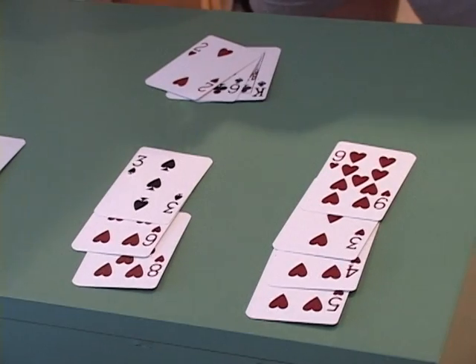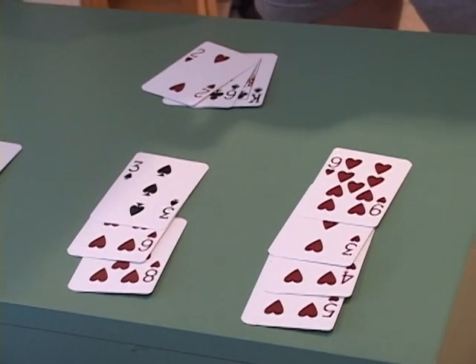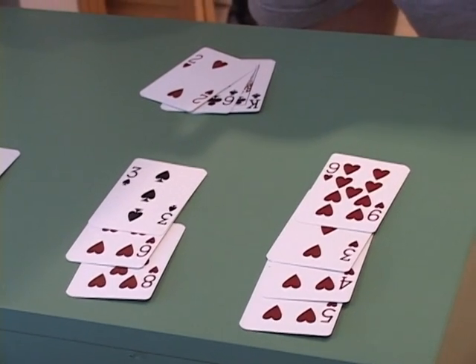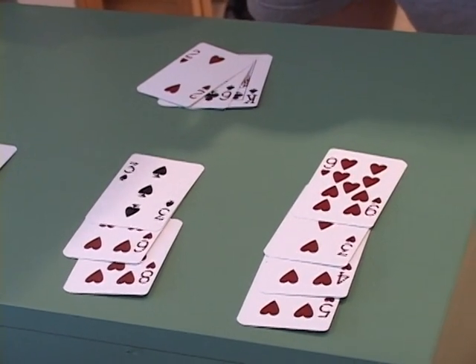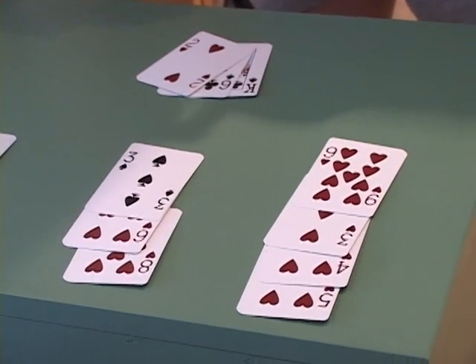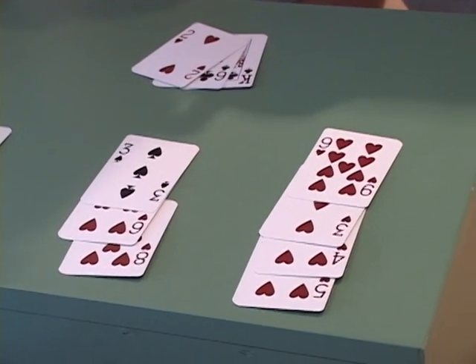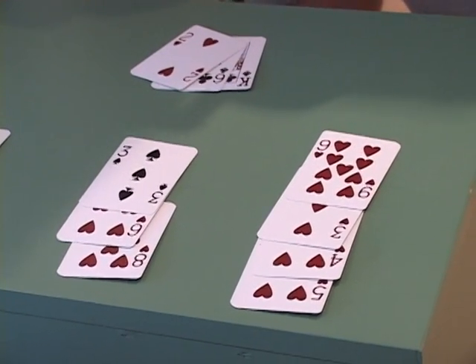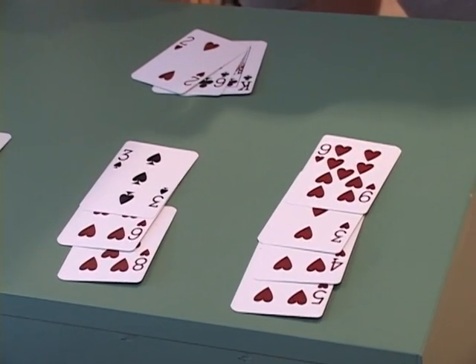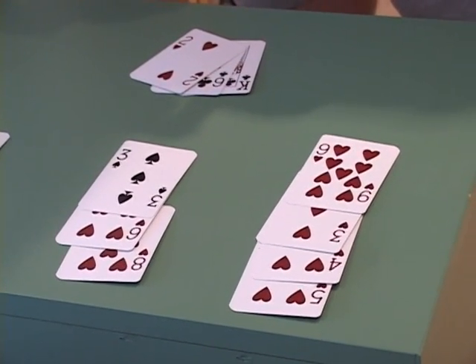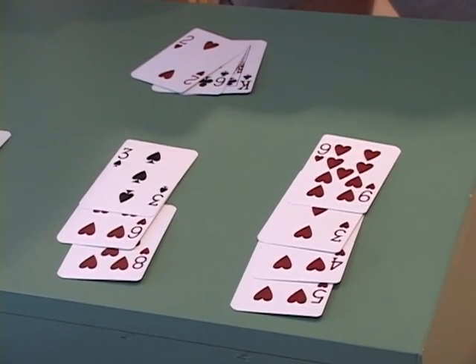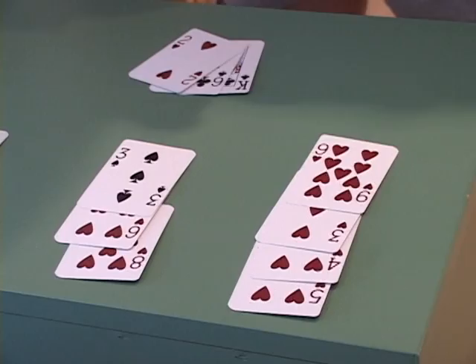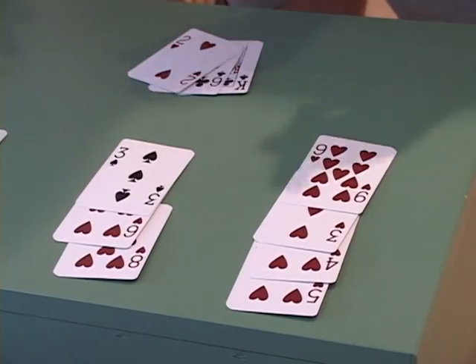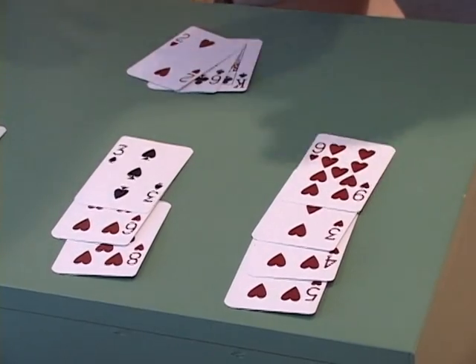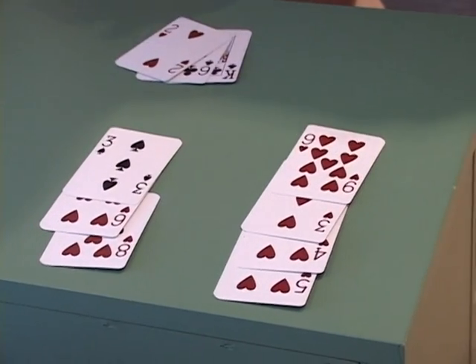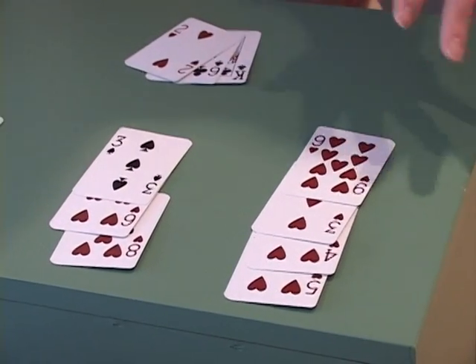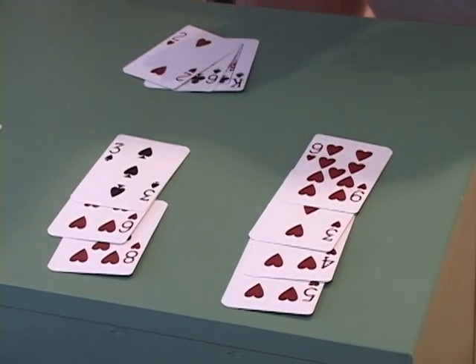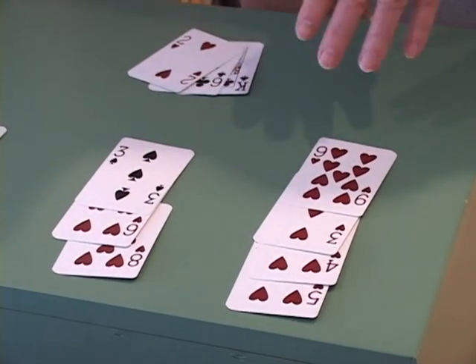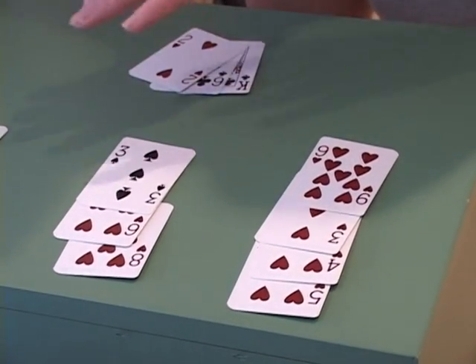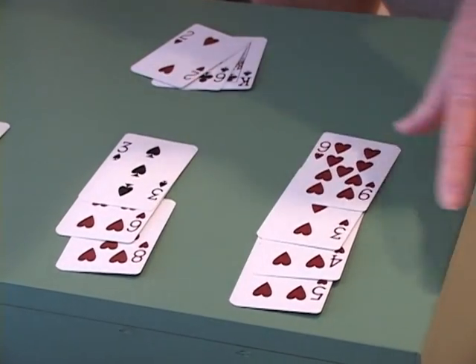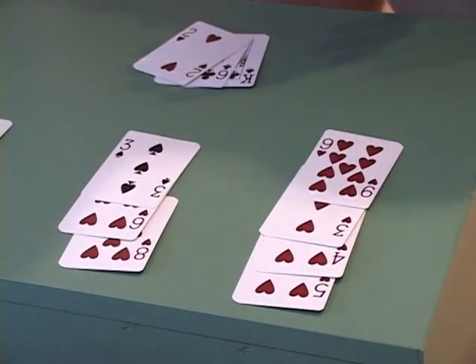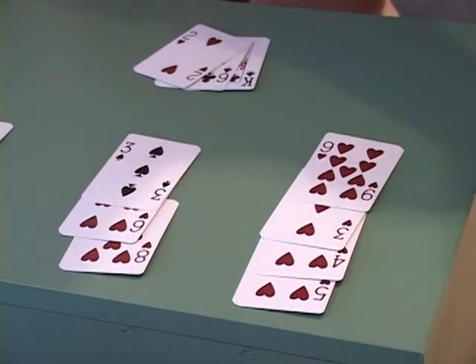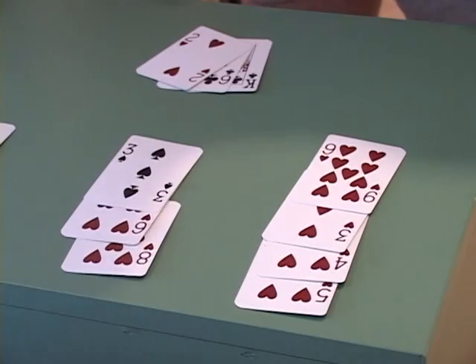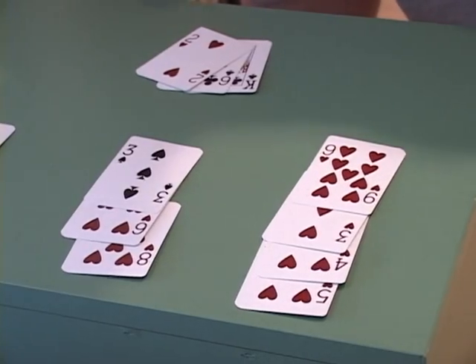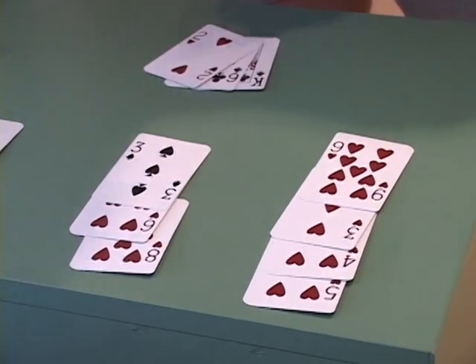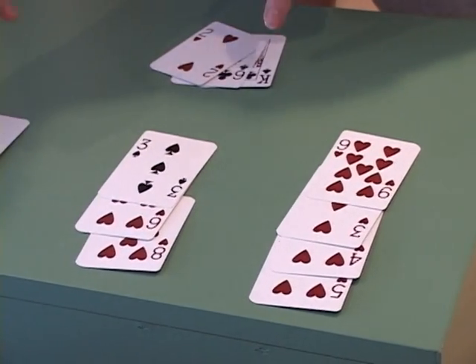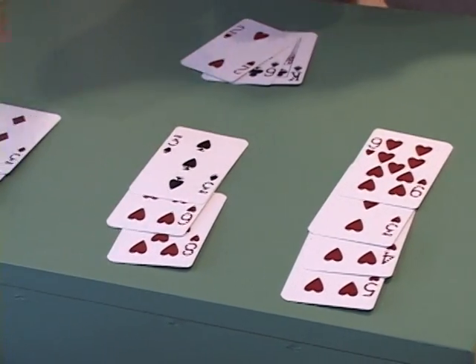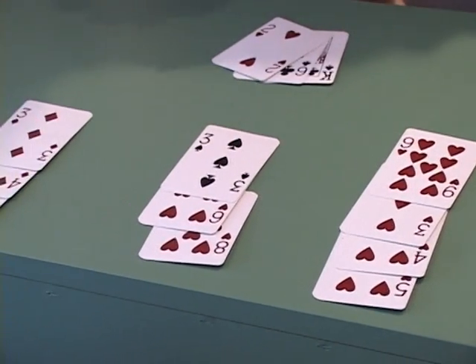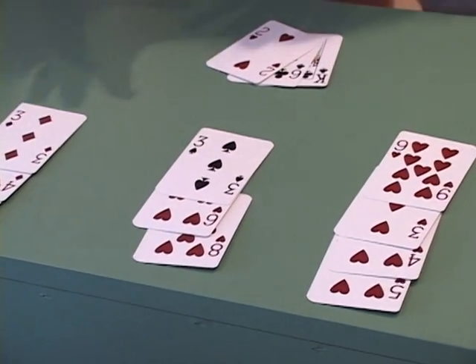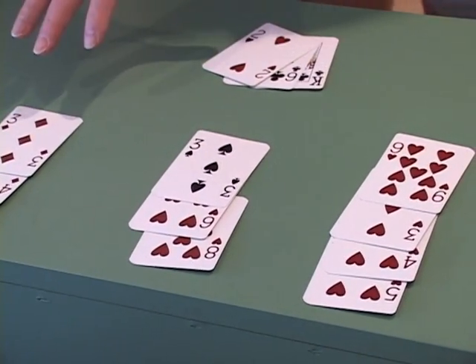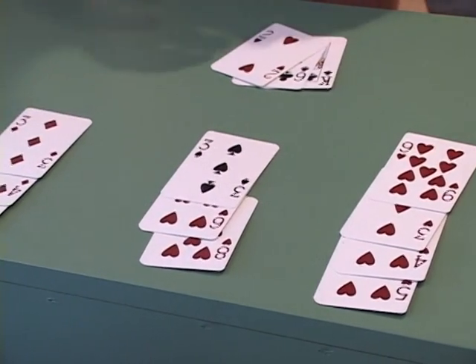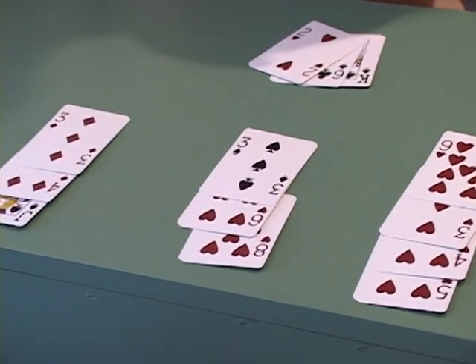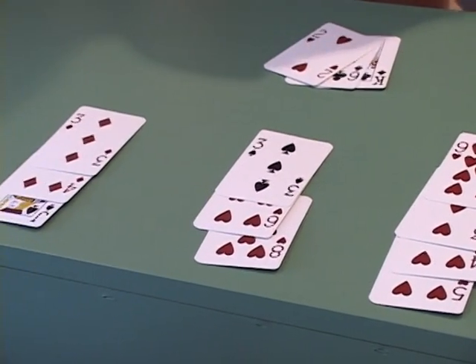In a single deck or a double deck, that is a very good number. It means, as you can see here, a large percentage of the small cards are out of play, and there are still a lot of tens and particularly aces left in the deck.